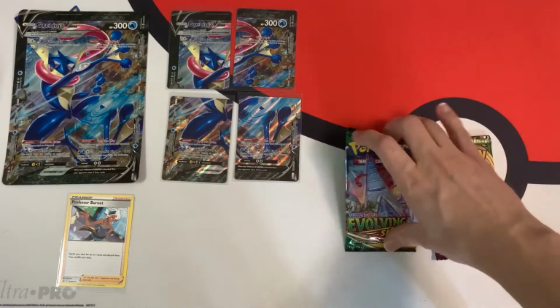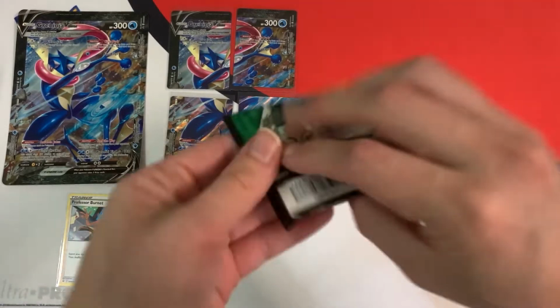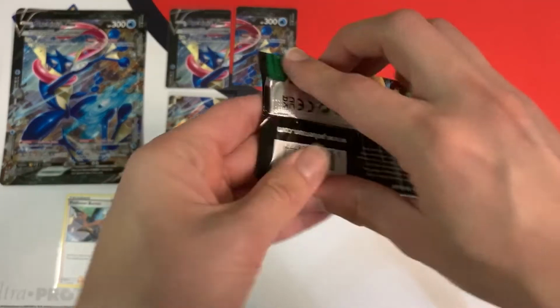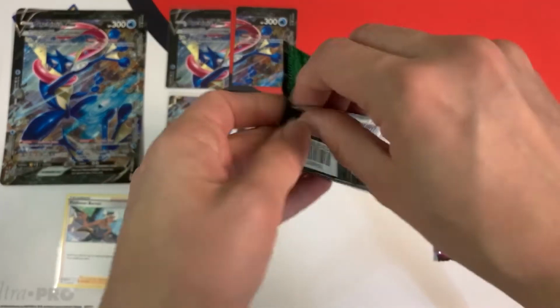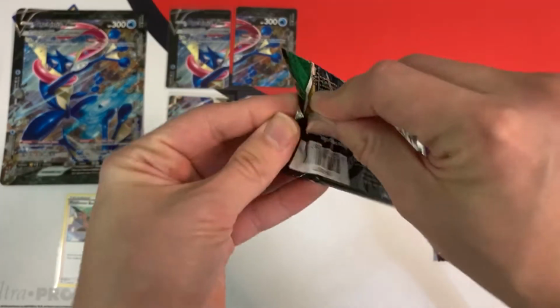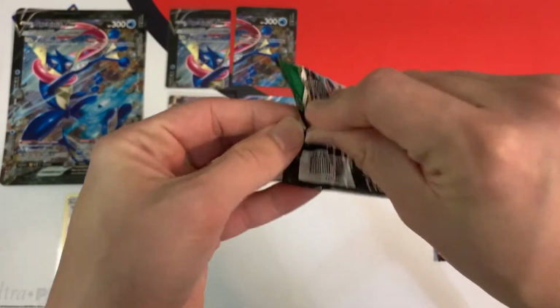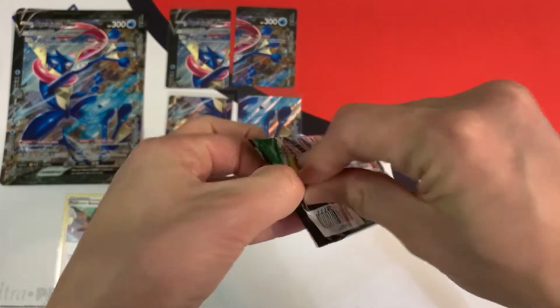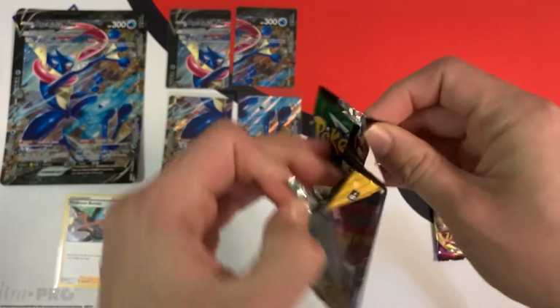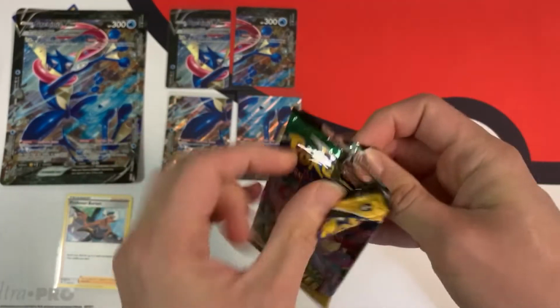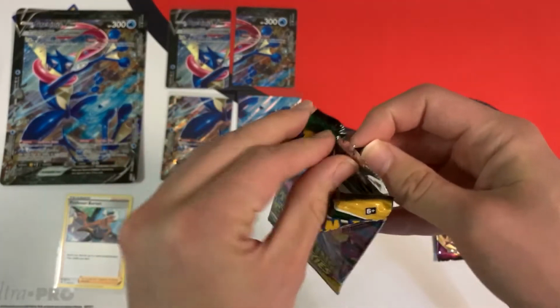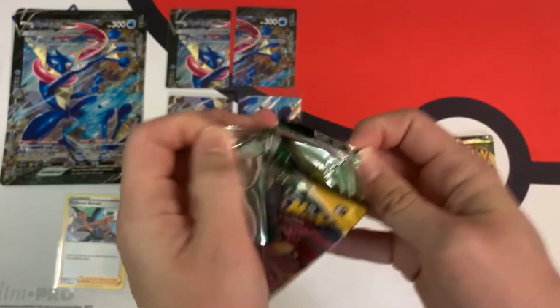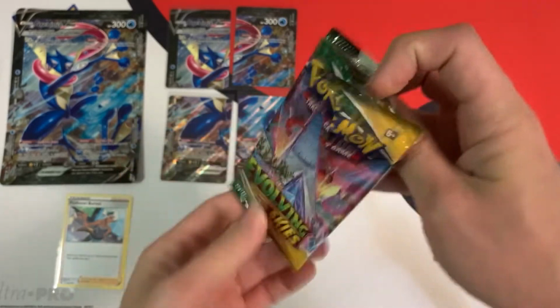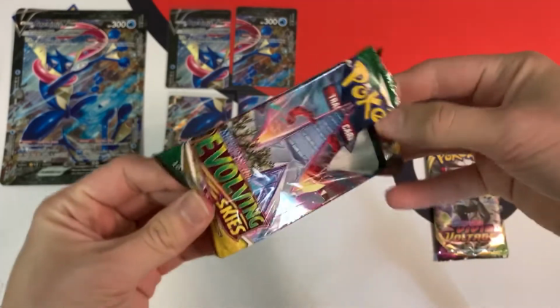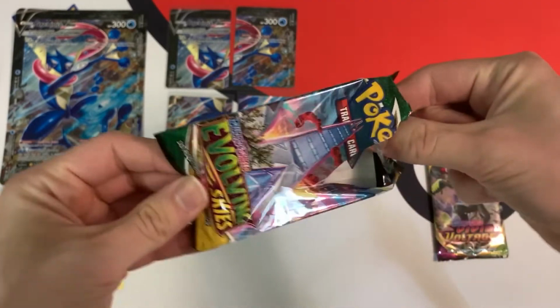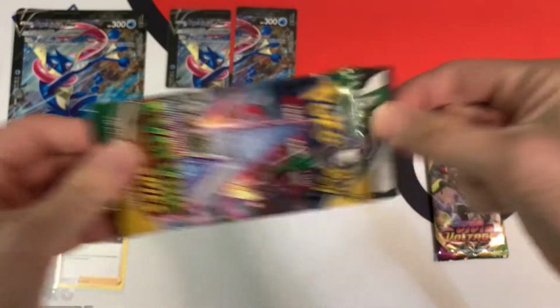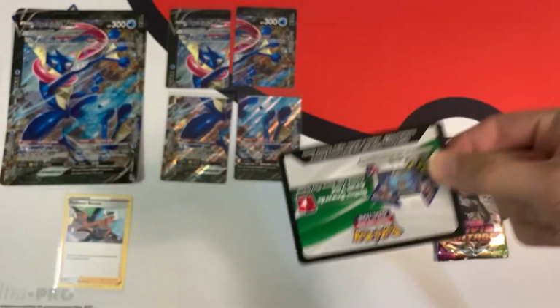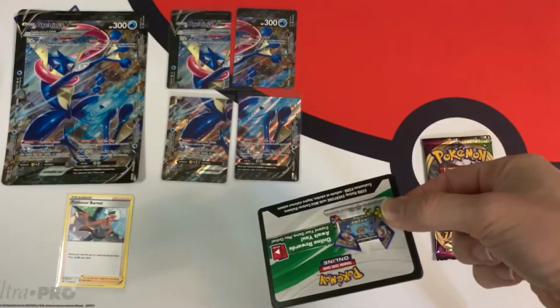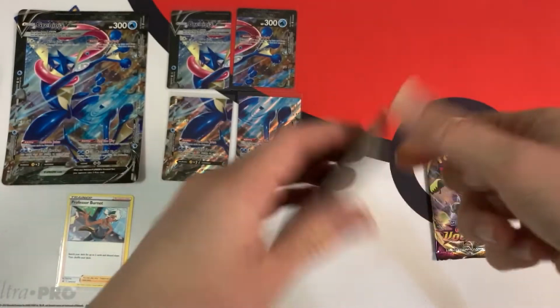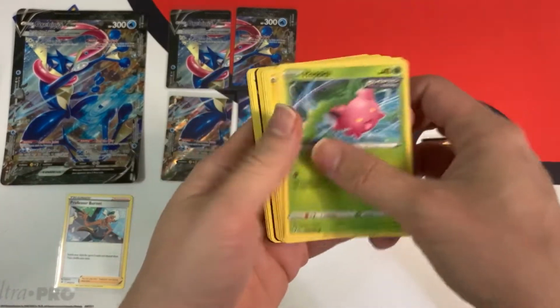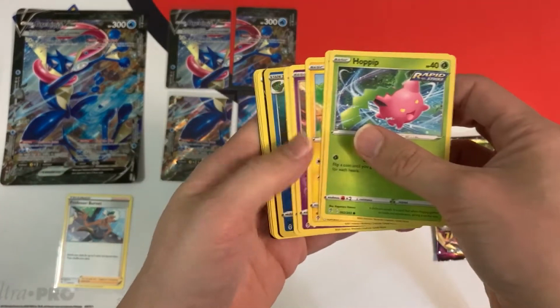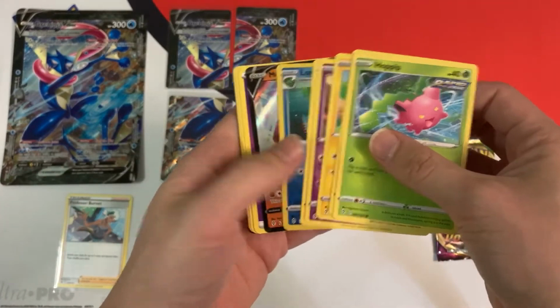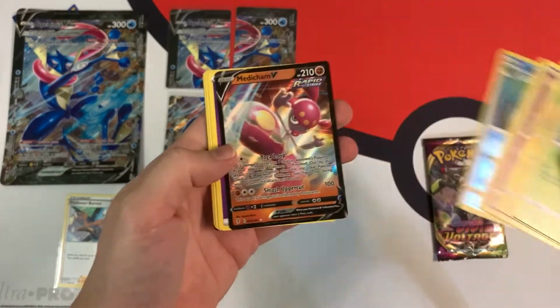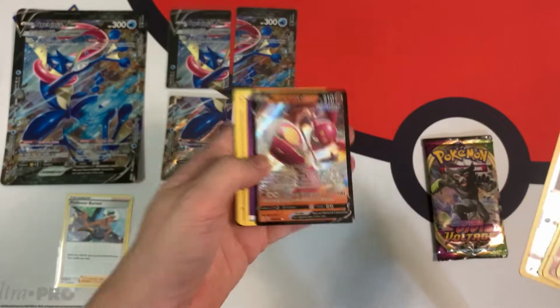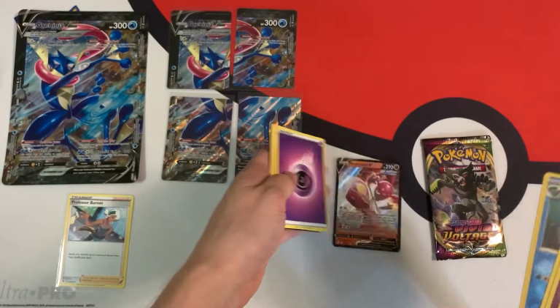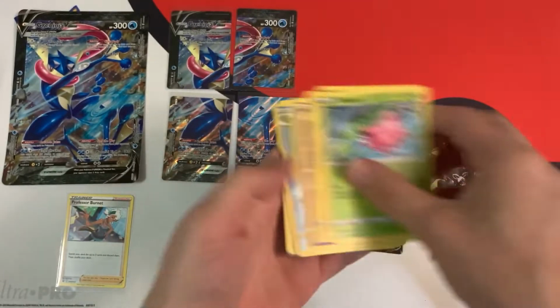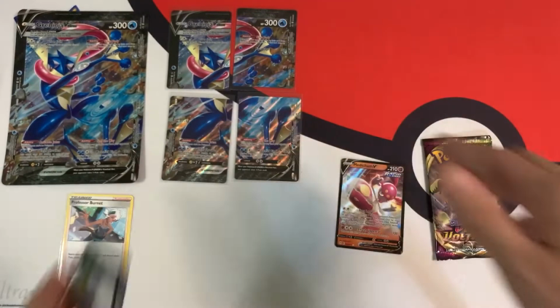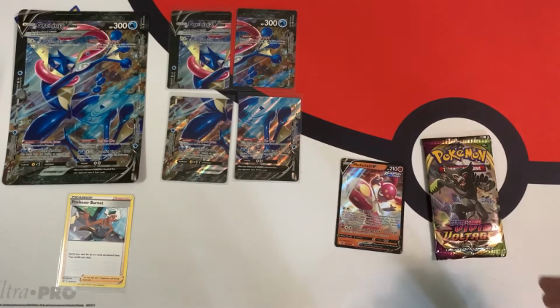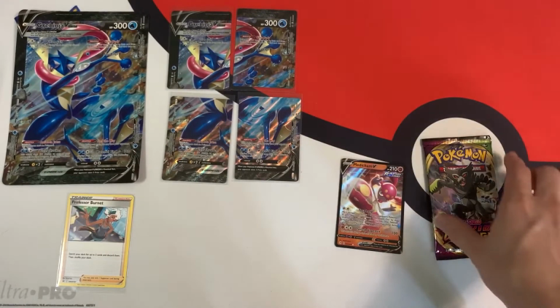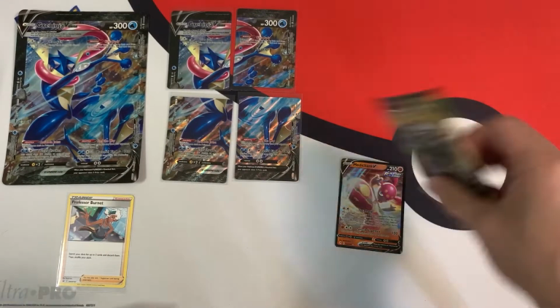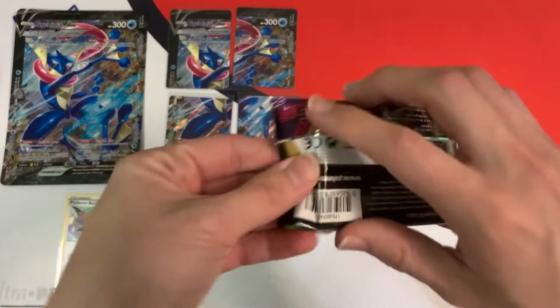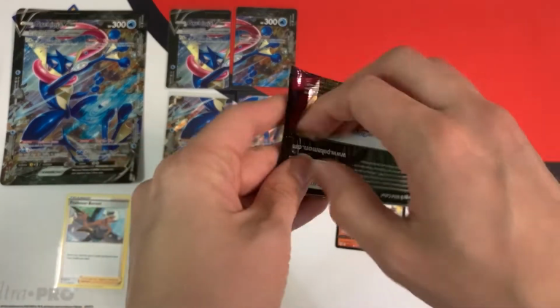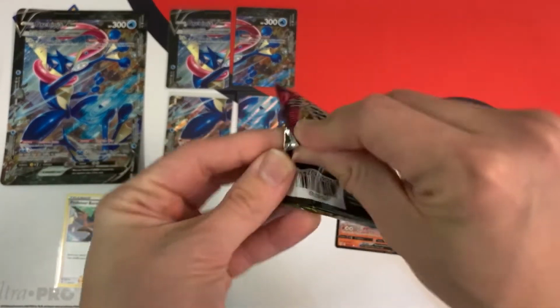Hopefully we're going to be lucky with the next two booster packs. We have a white code card with this Evolving Skies pack, so hopefully we have an alt or something. And we have a Medicham V — not the best.